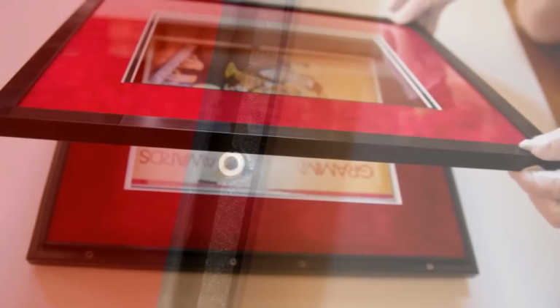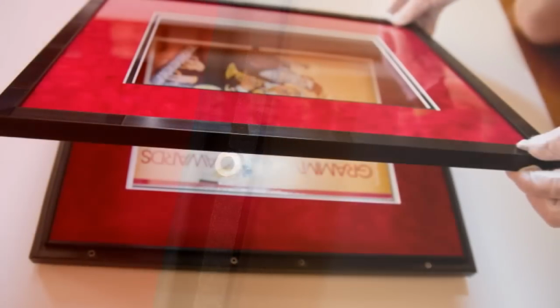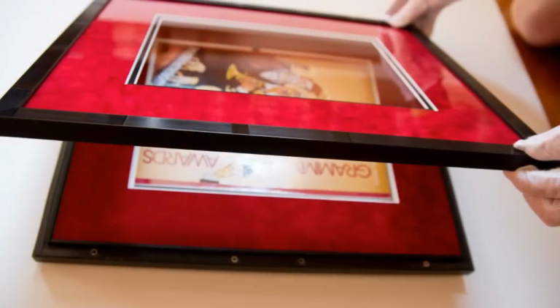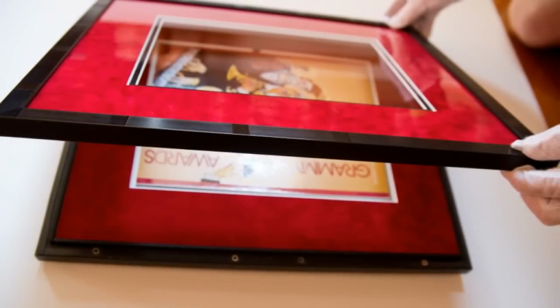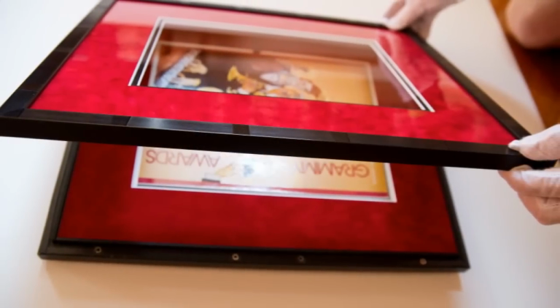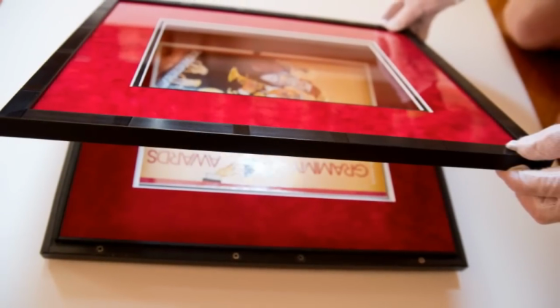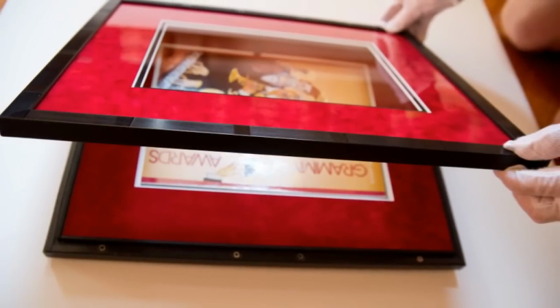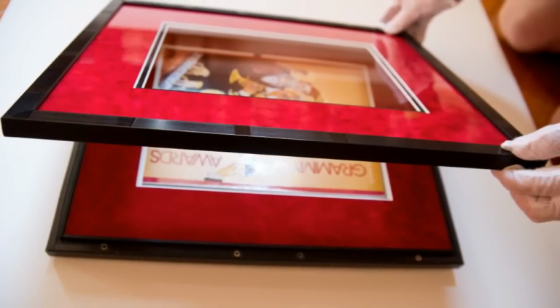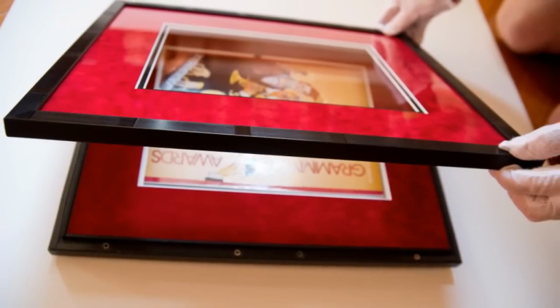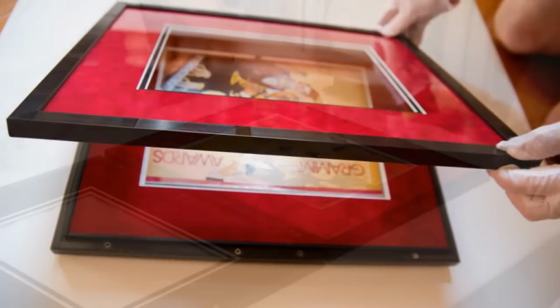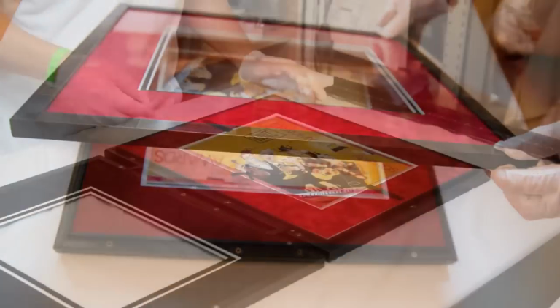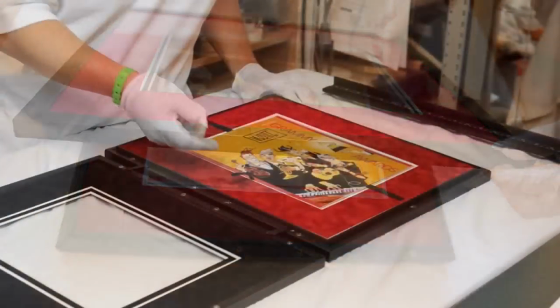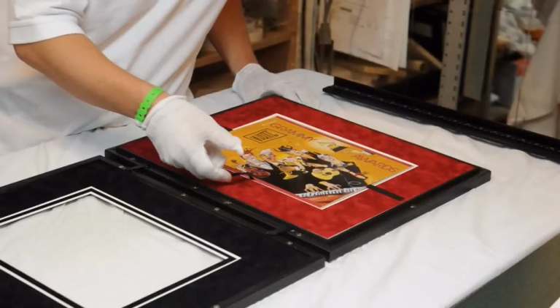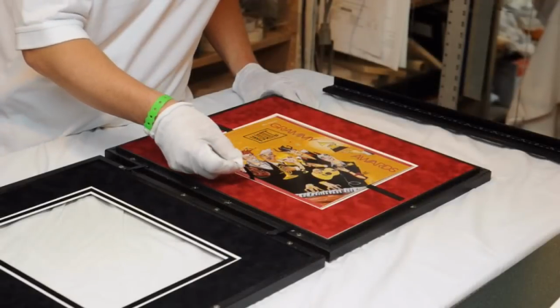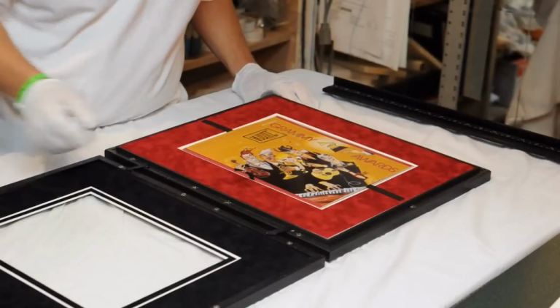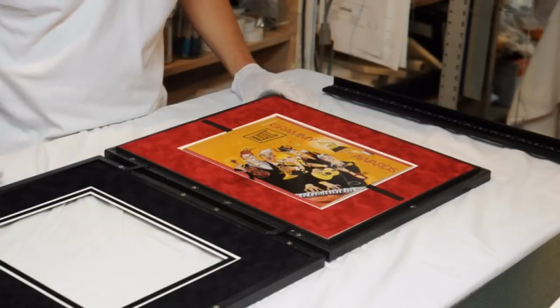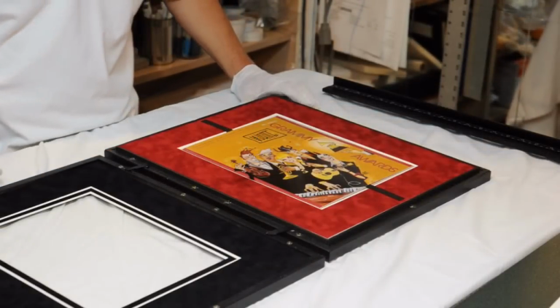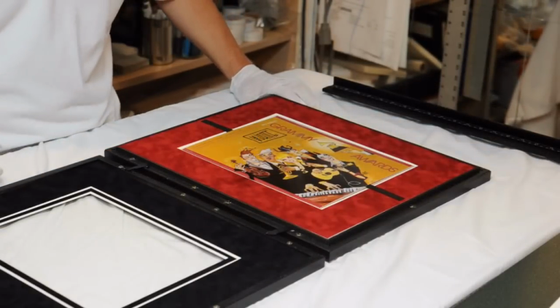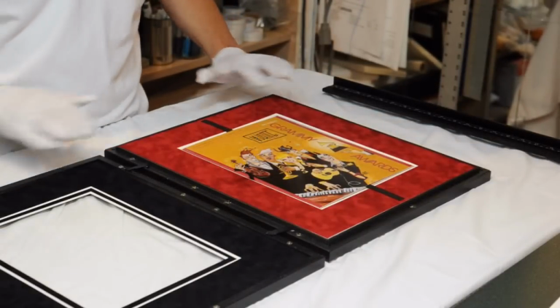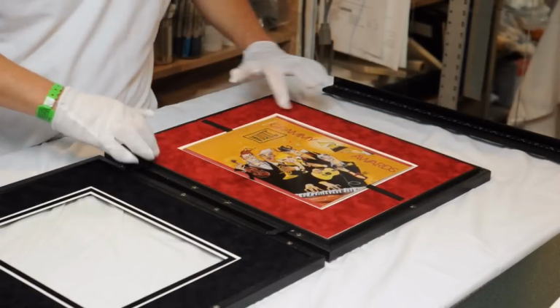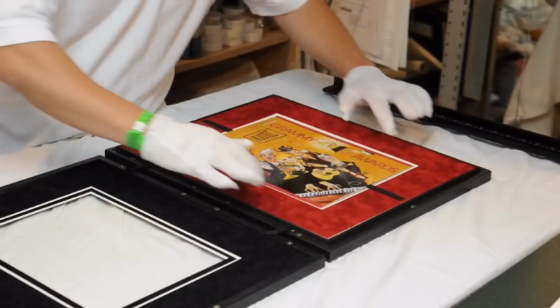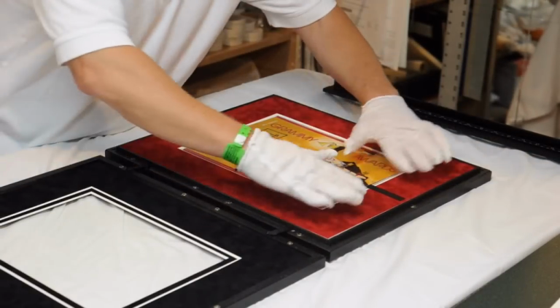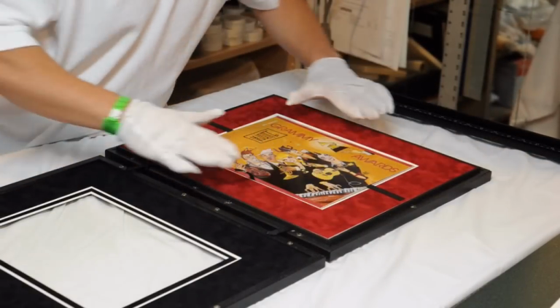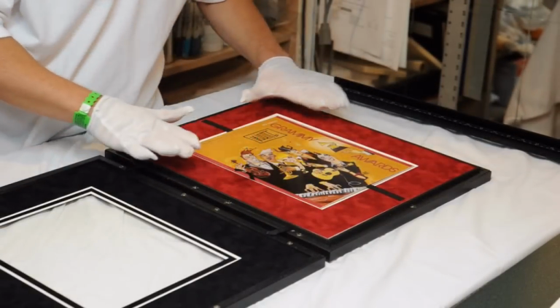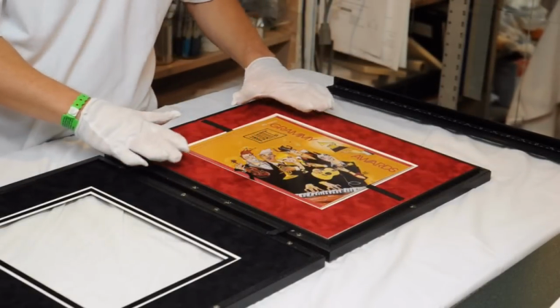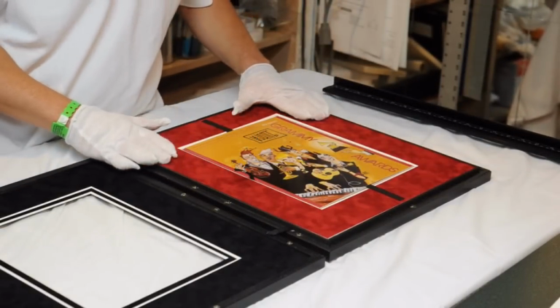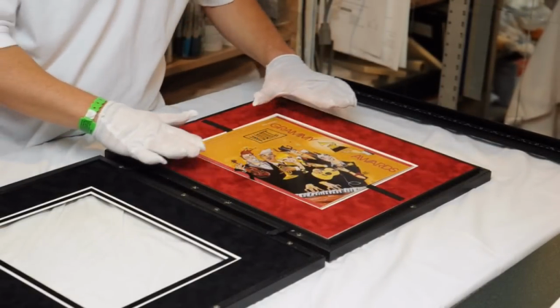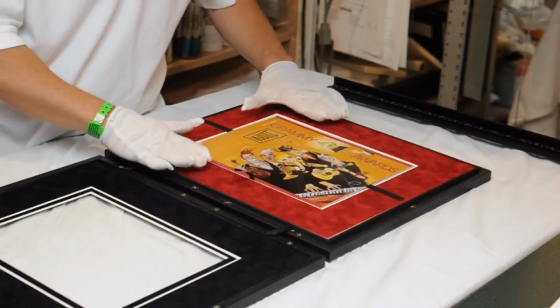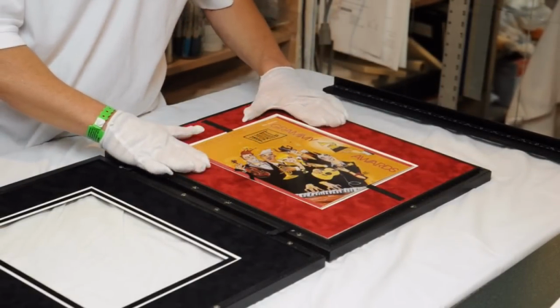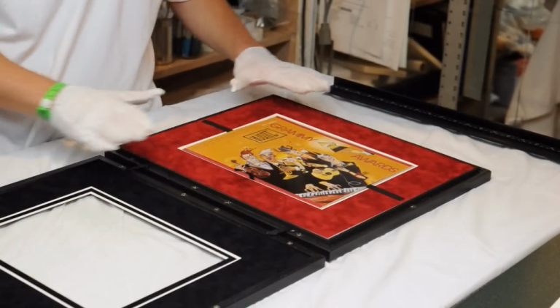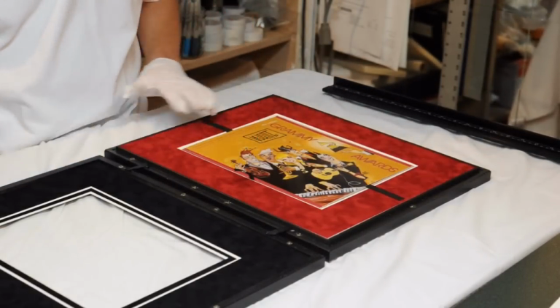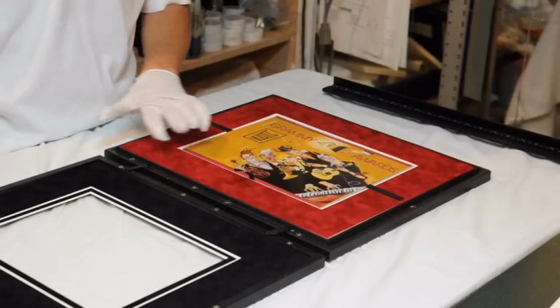If you notice, there are magnets here that will hold the entire piece in place. They're very strong magnets drilled into the frame itself.